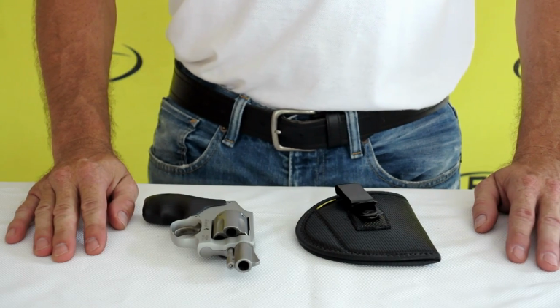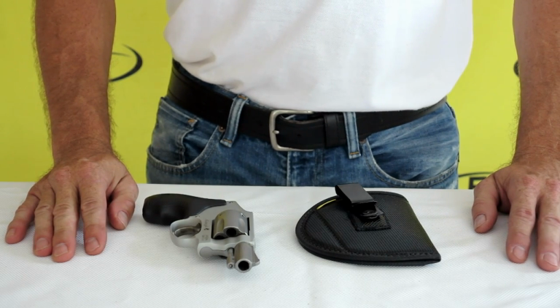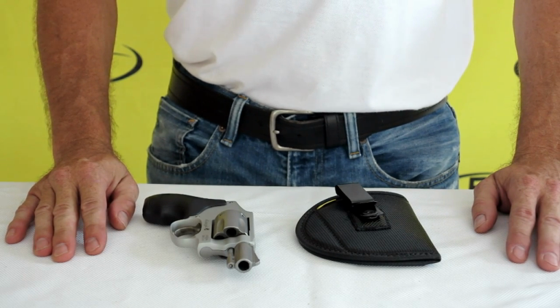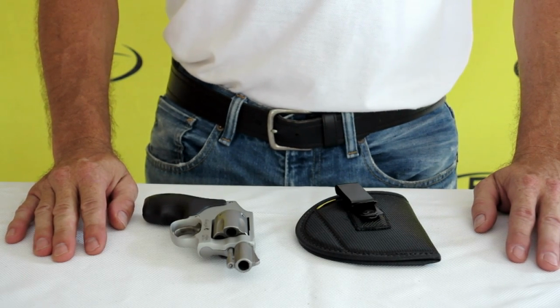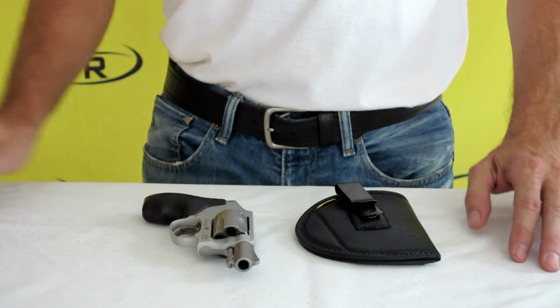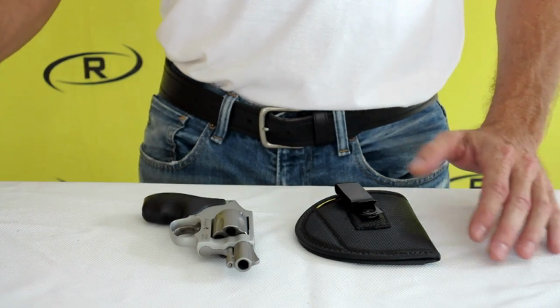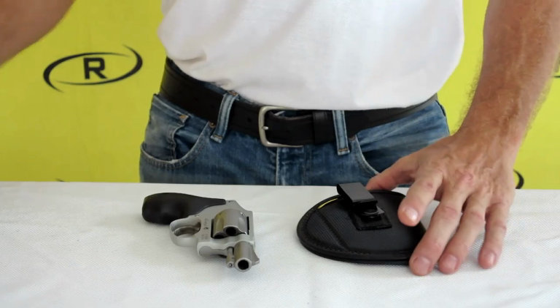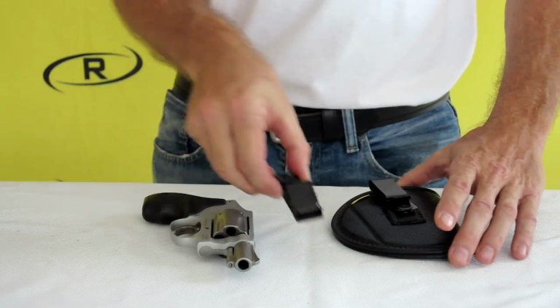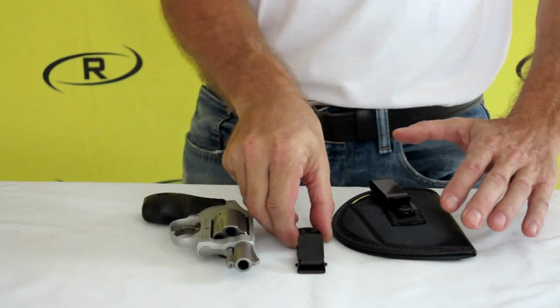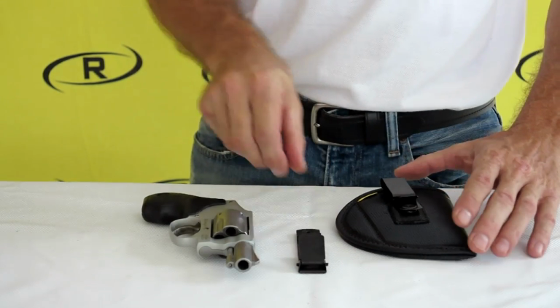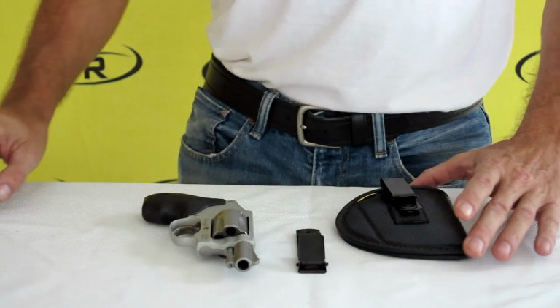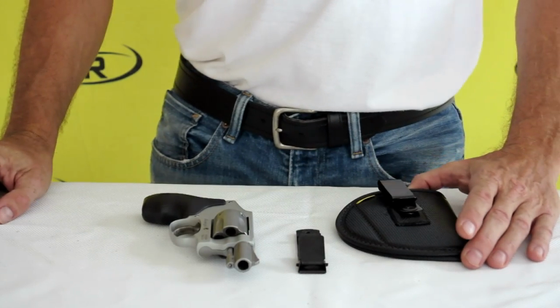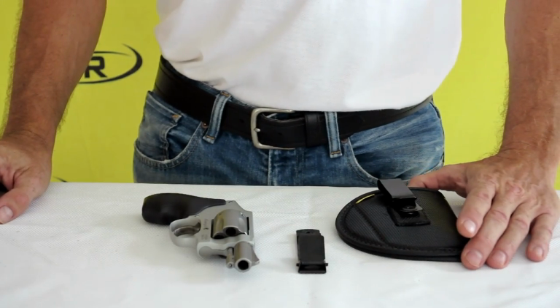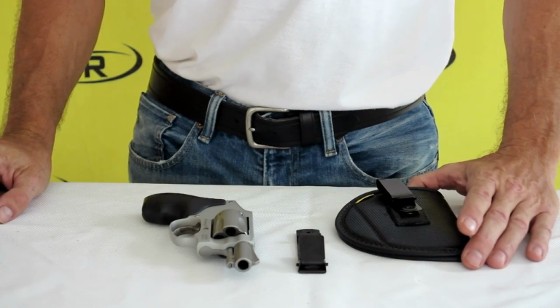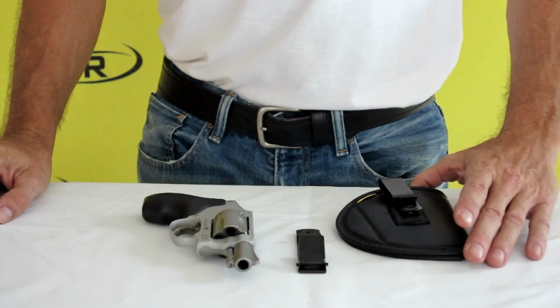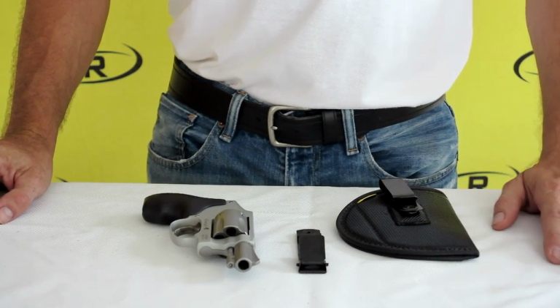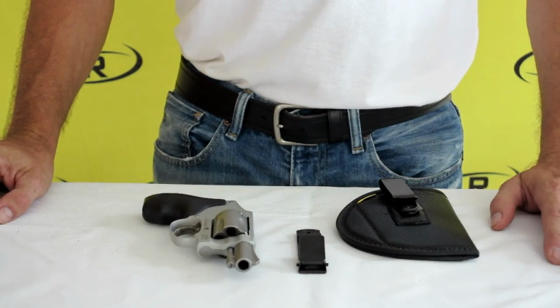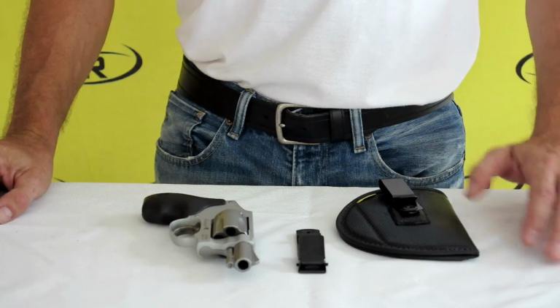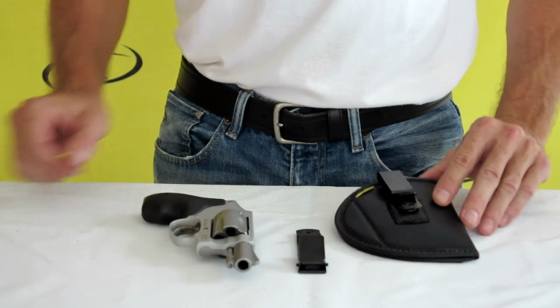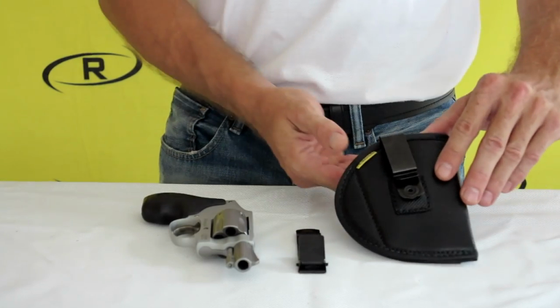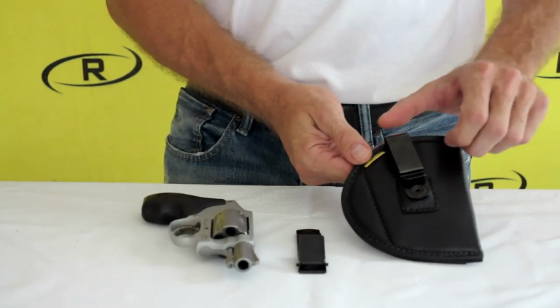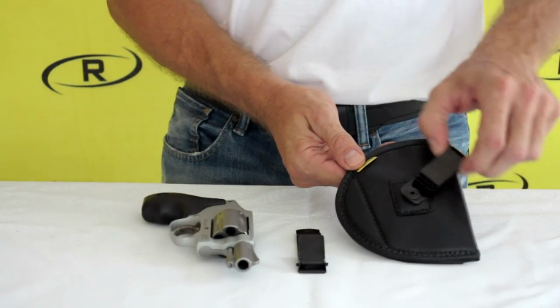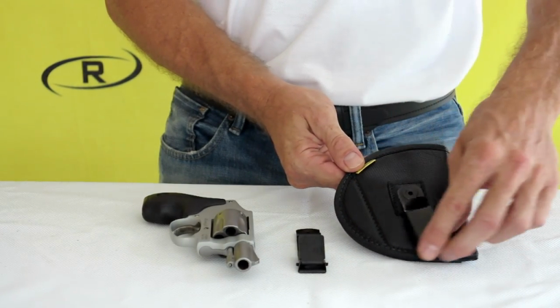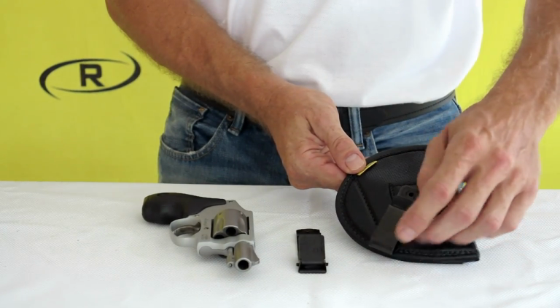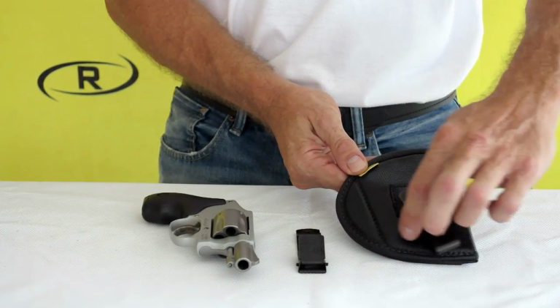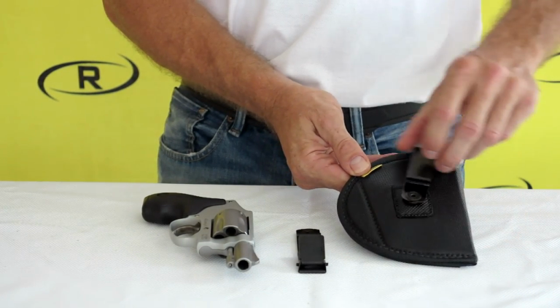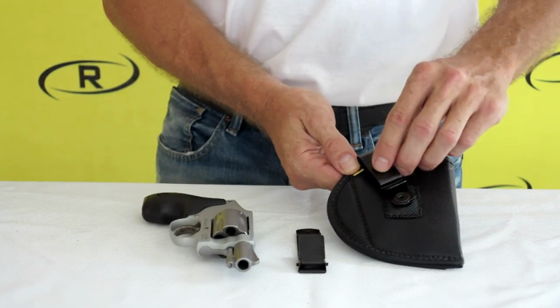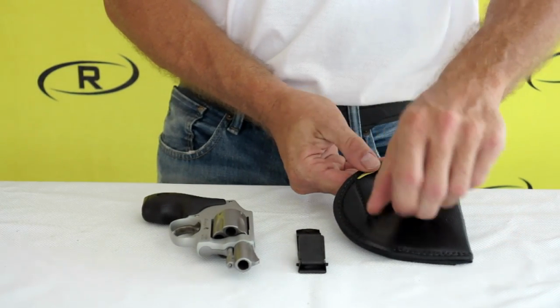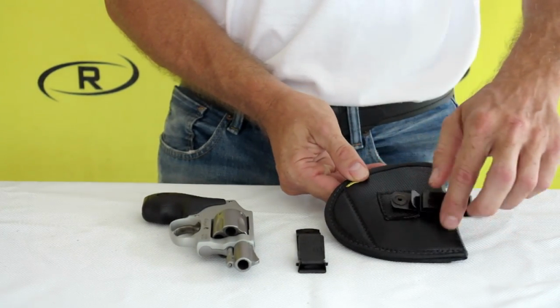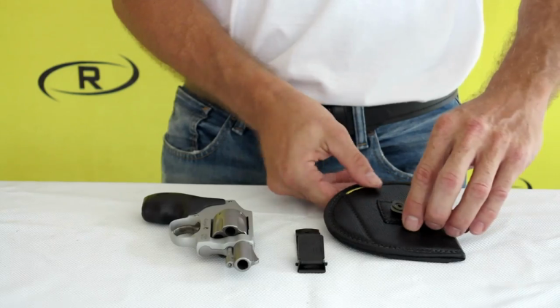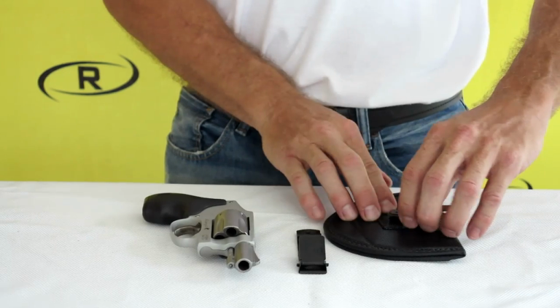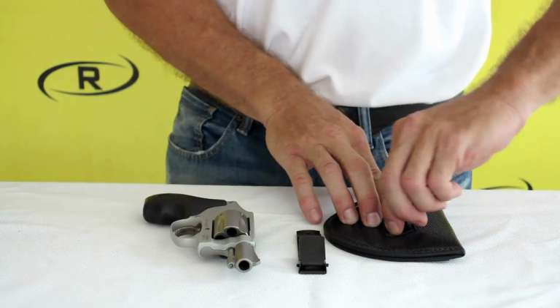options such as different linings, draw side, restraint straps, reinforced top, and sweat shield. We also offer the Ulti-Clip as a clip upgrade. The Remora 2-in-1 holster comes with a swivel clip that allows you to cant the holster and